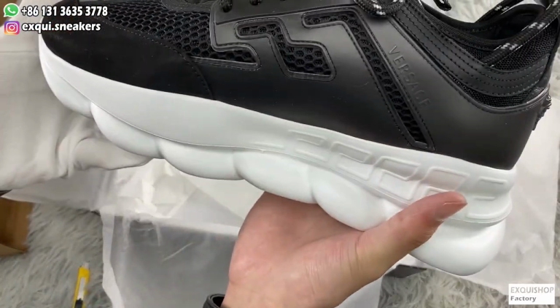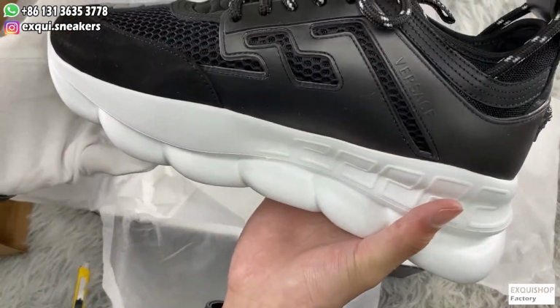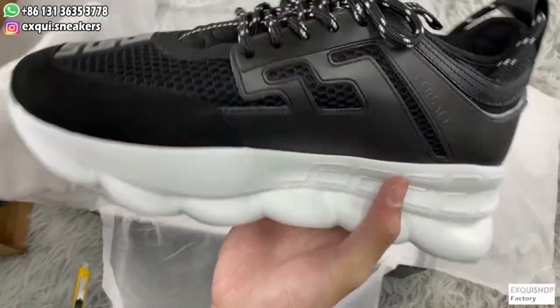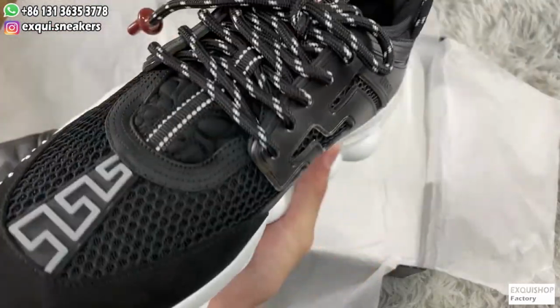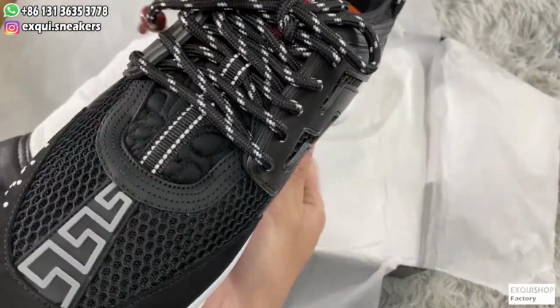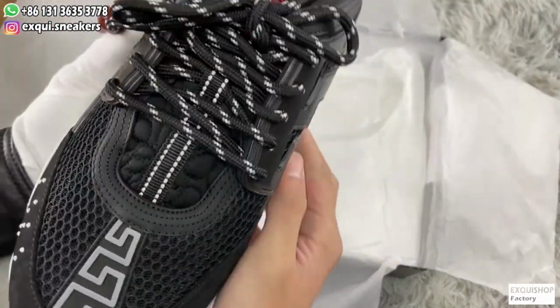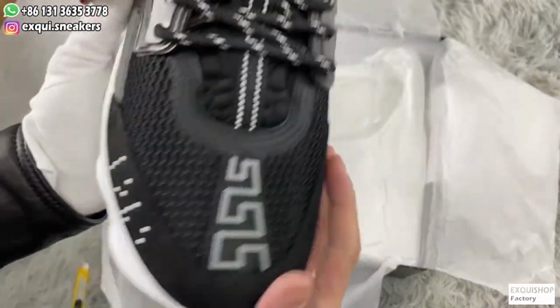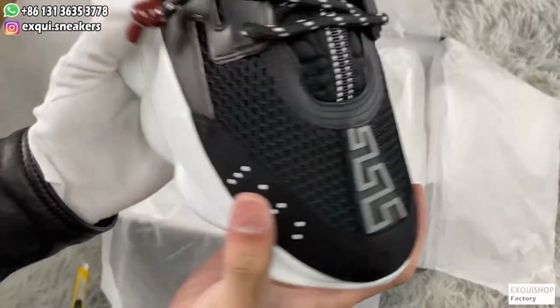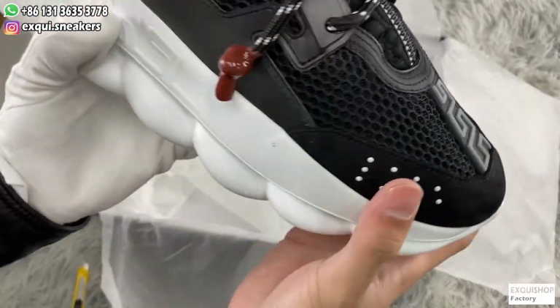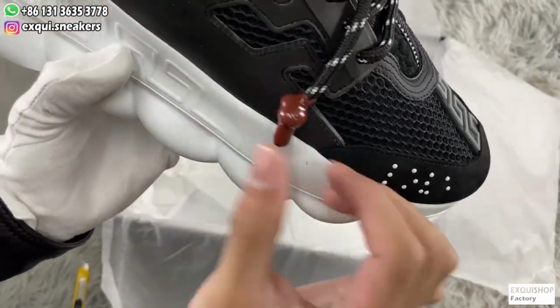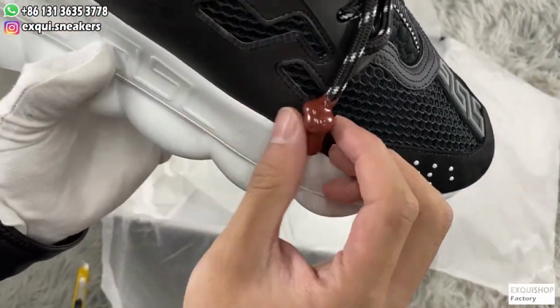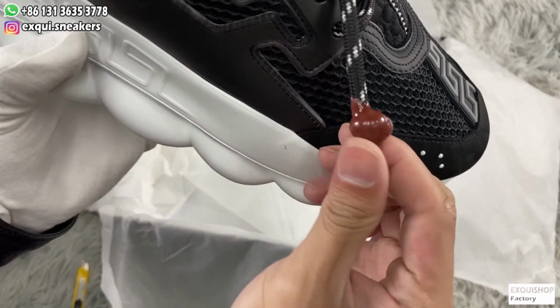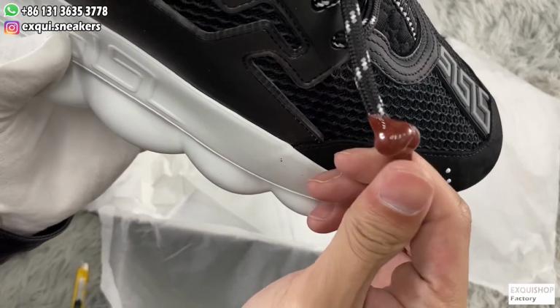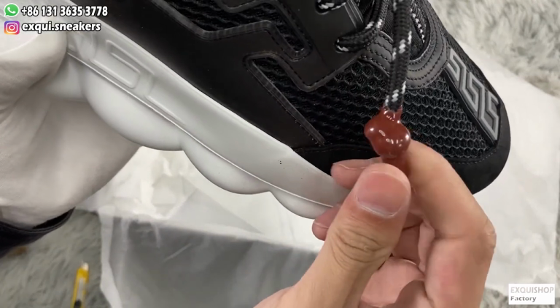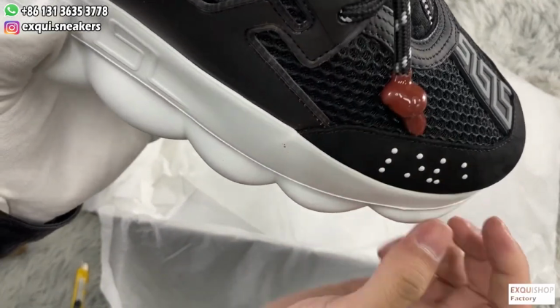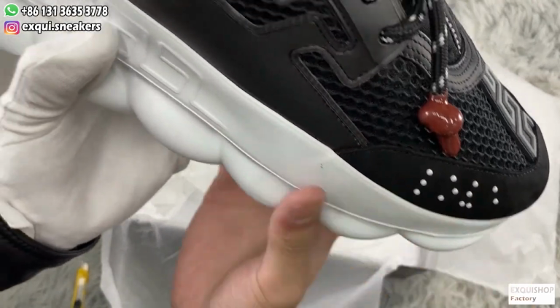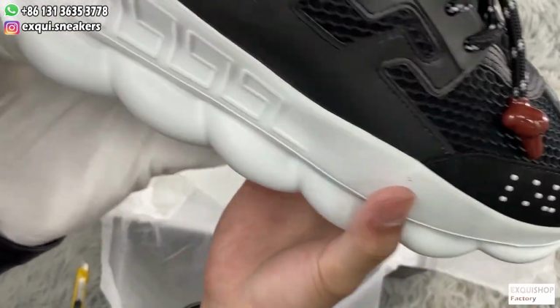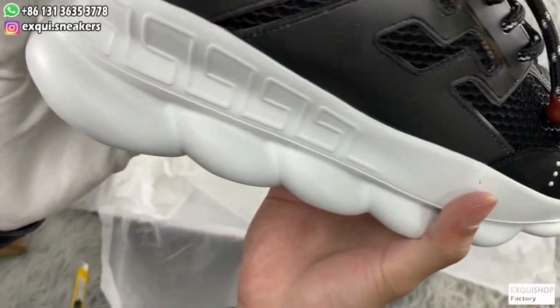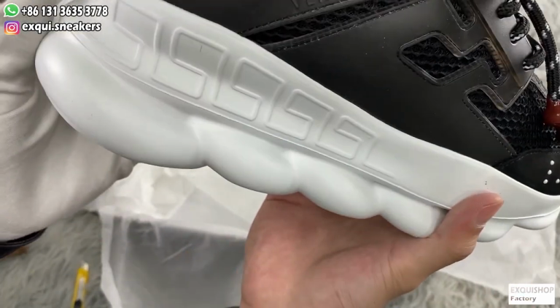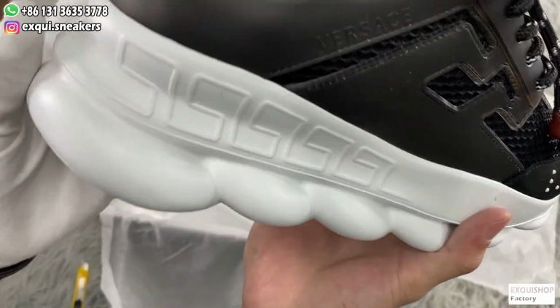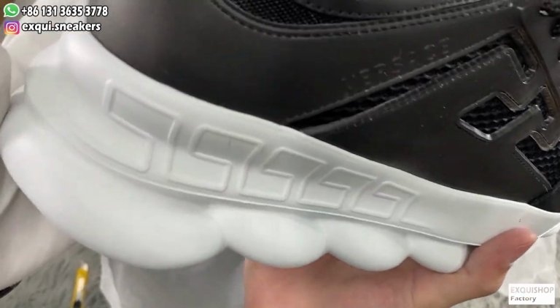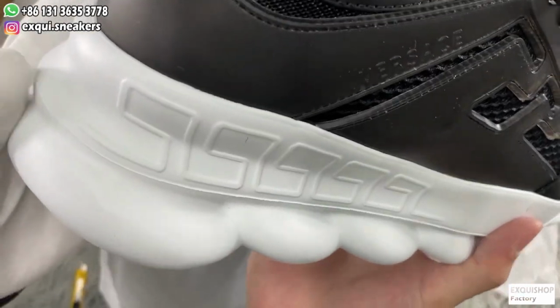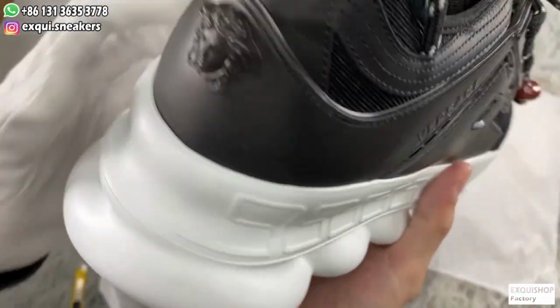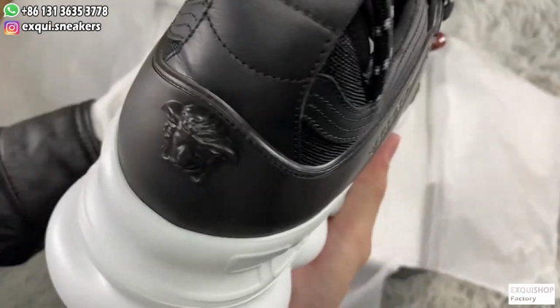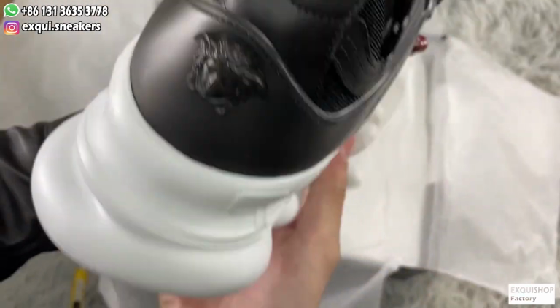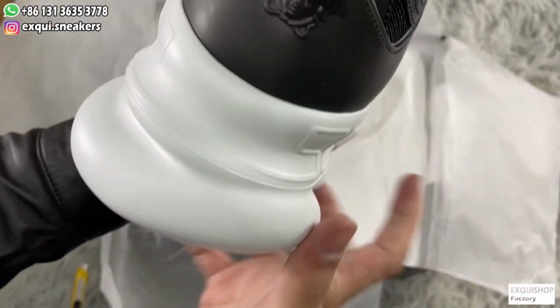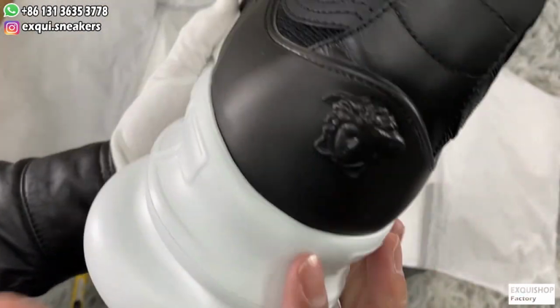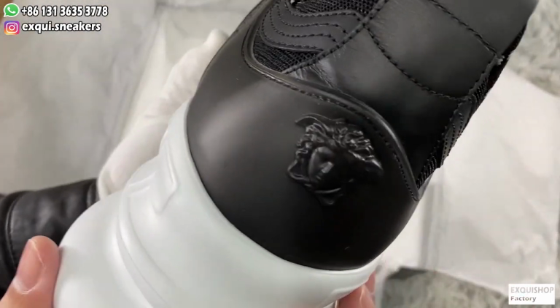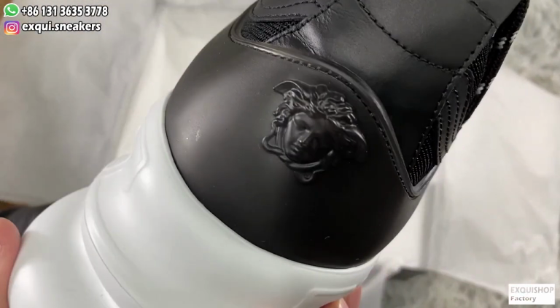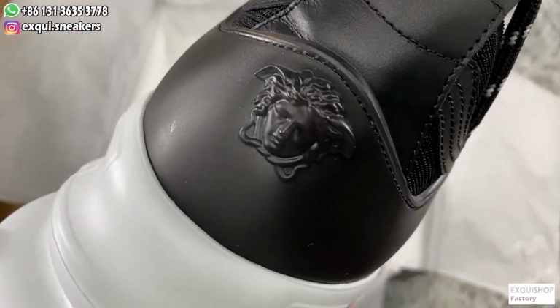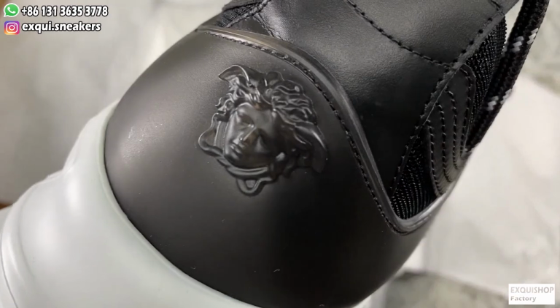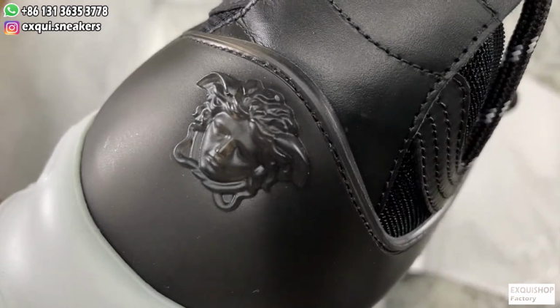The laces also have a special design. There is a transparent logo on the back here.